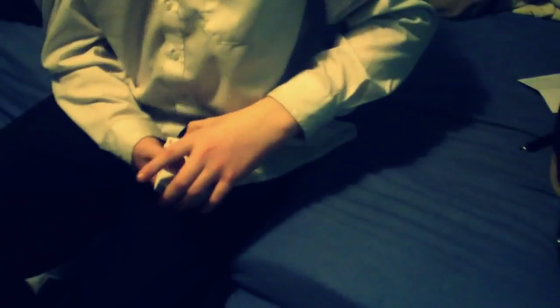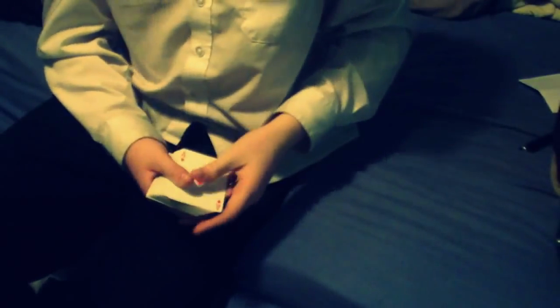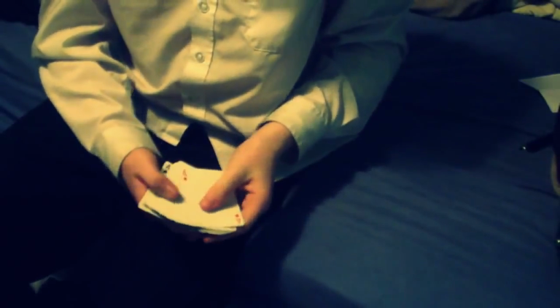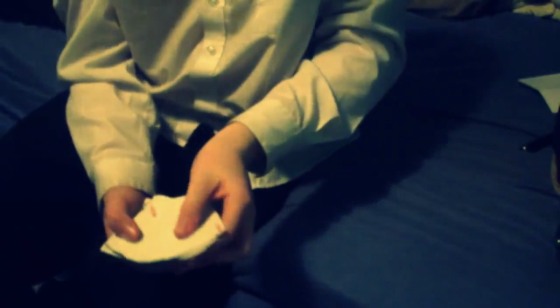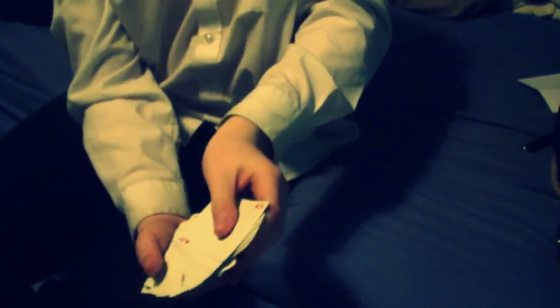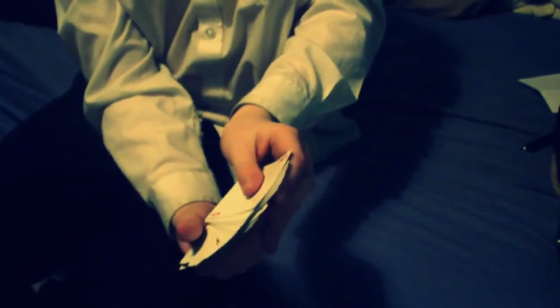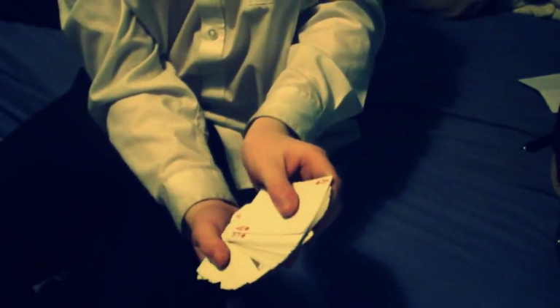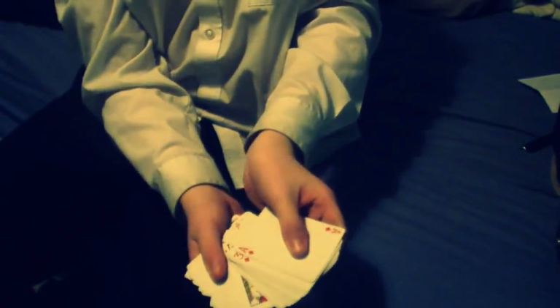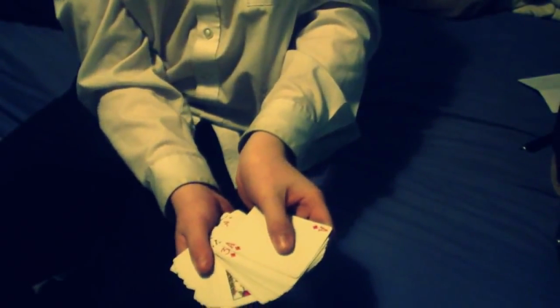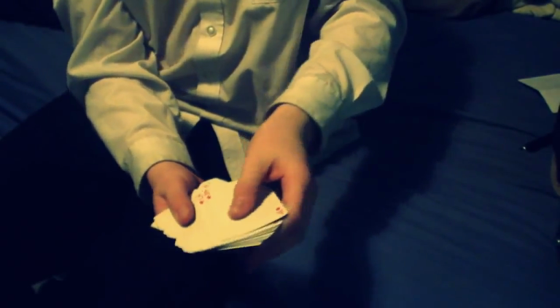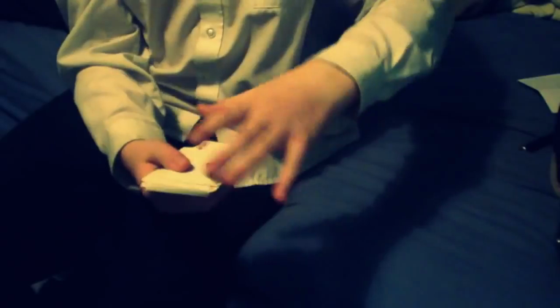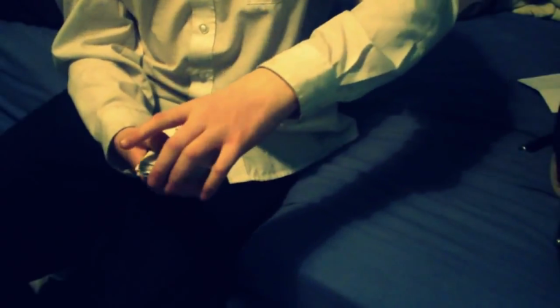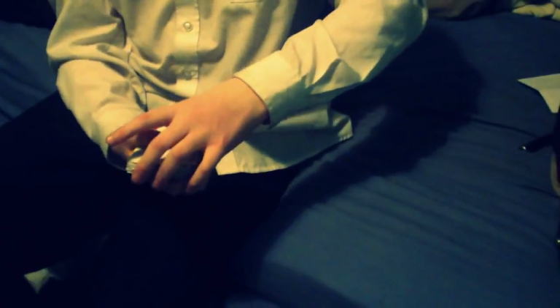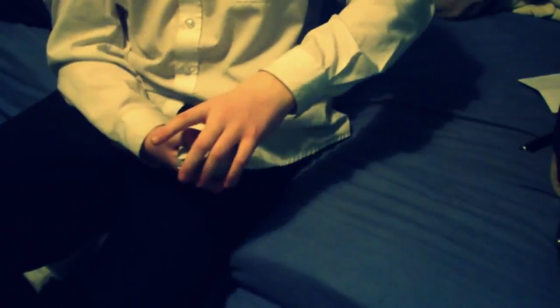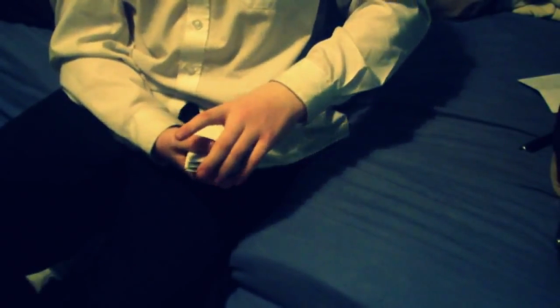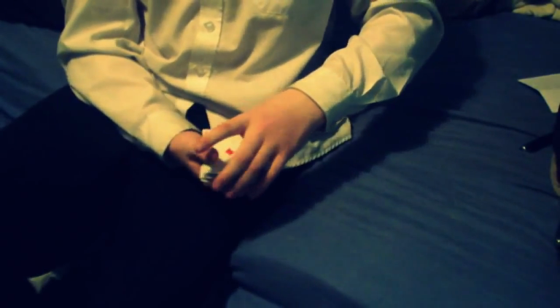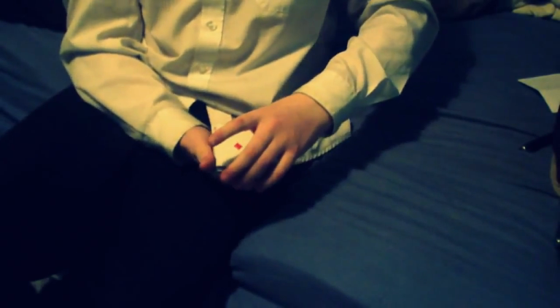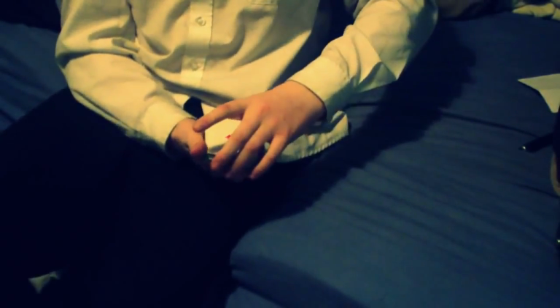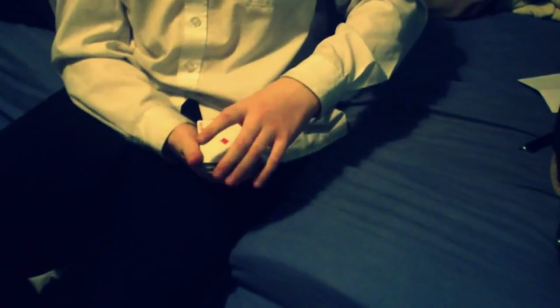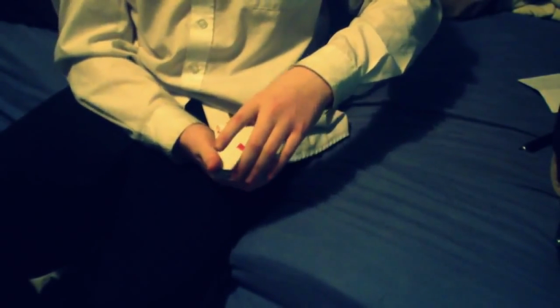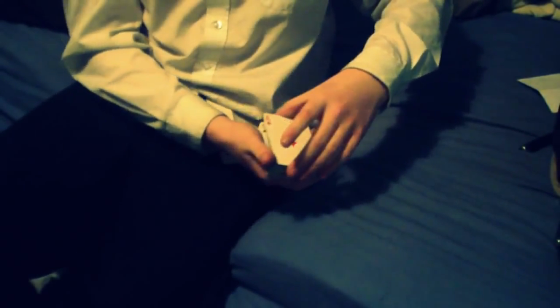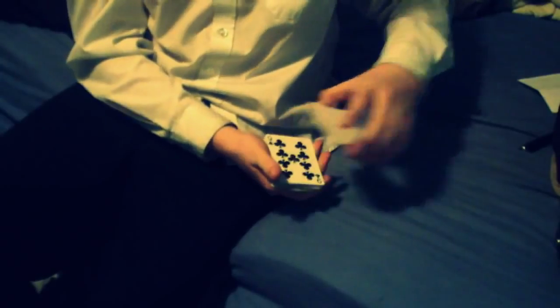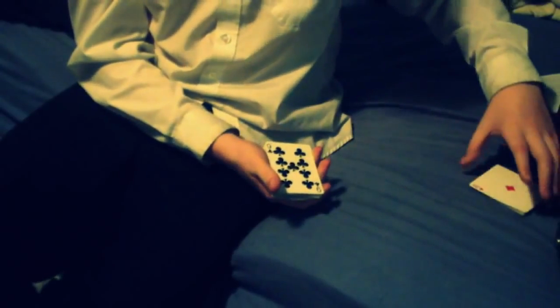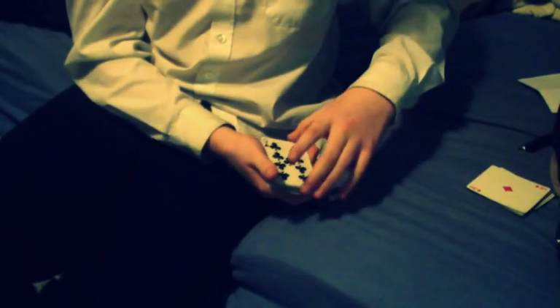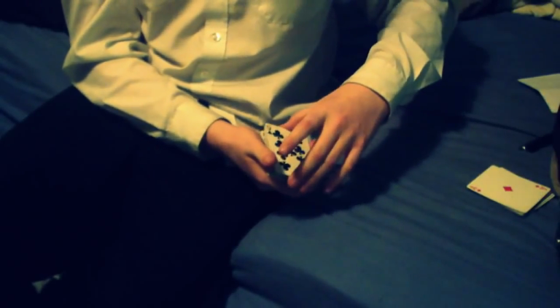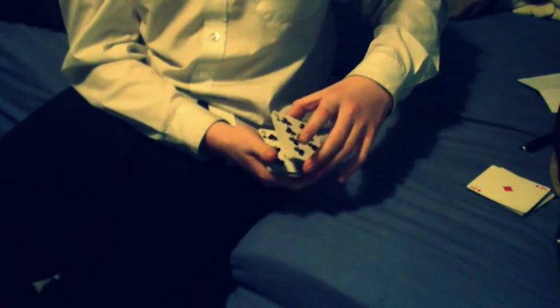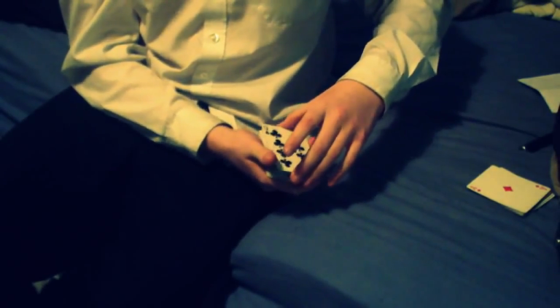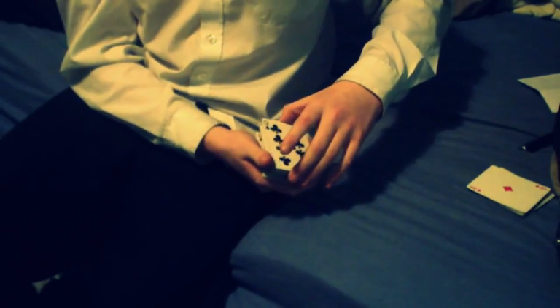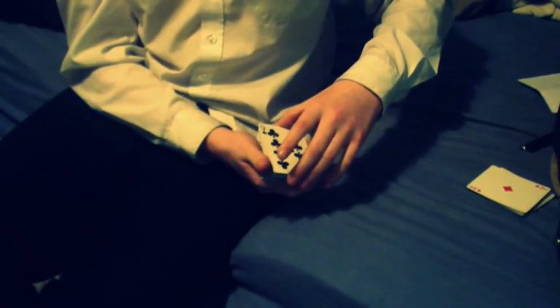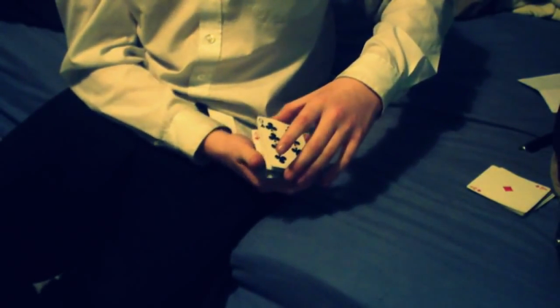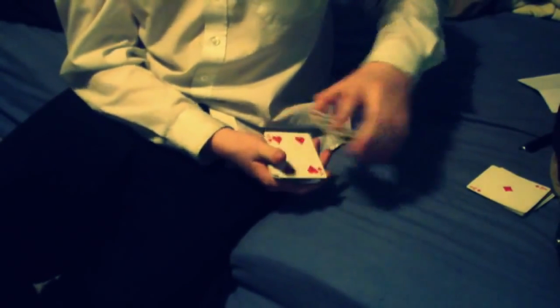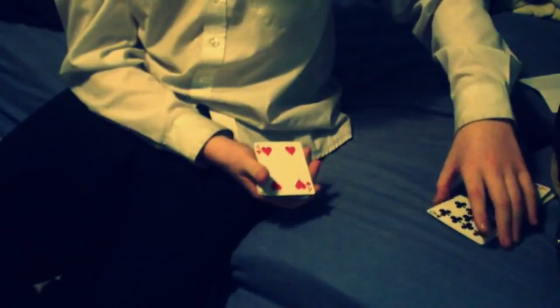Here we have a deck of cards. What I'm now going to do is try to split them into four even-ish piles, just like so.